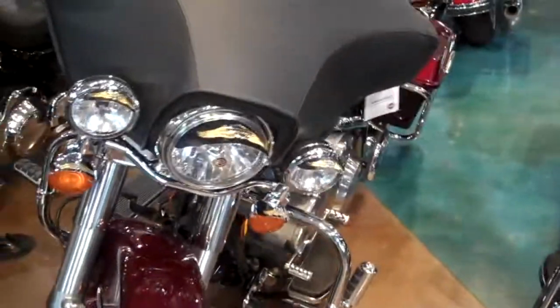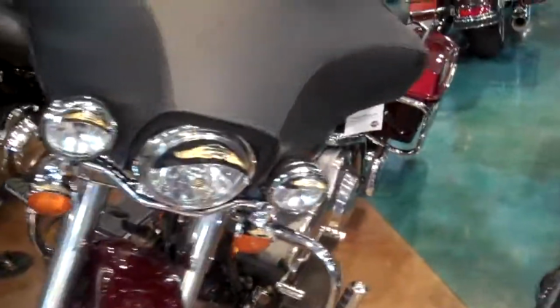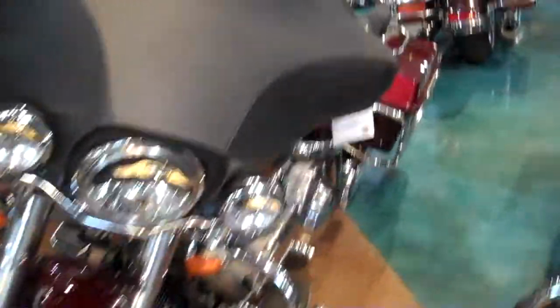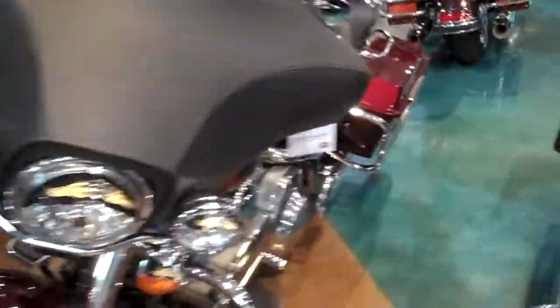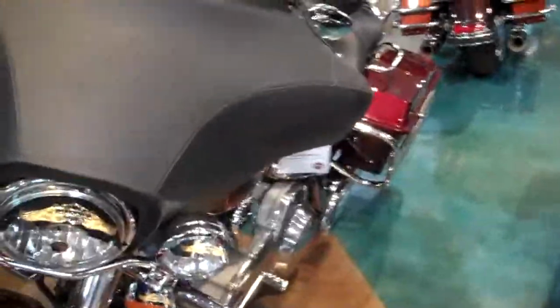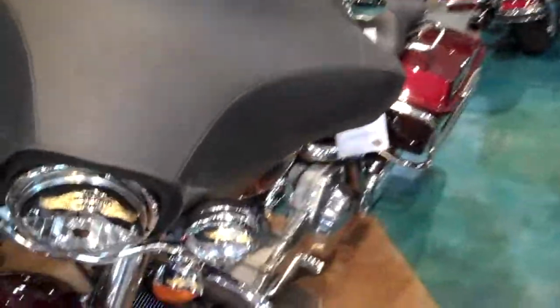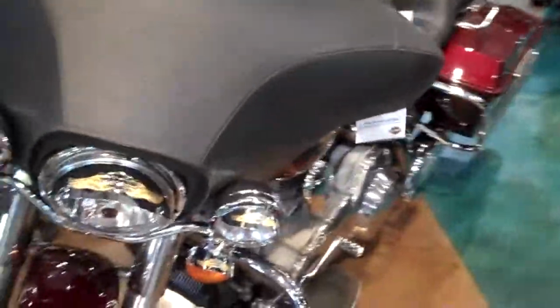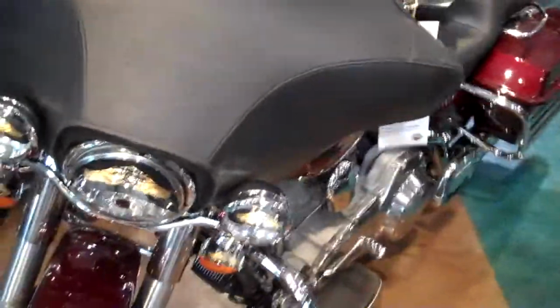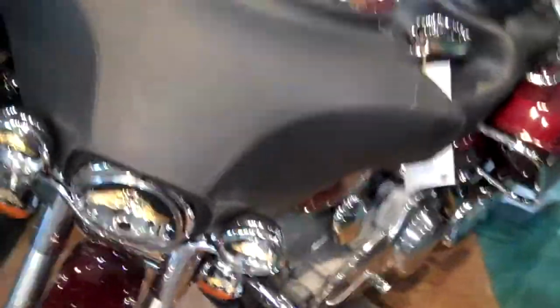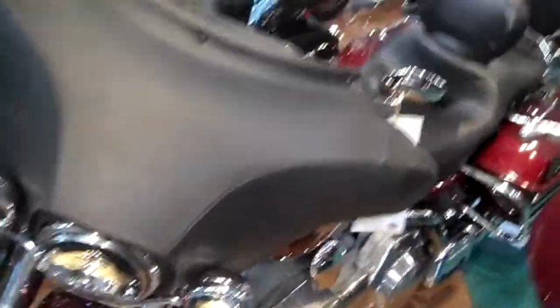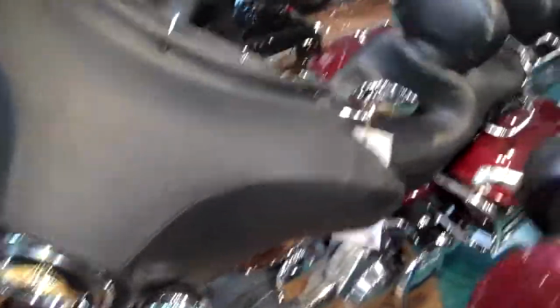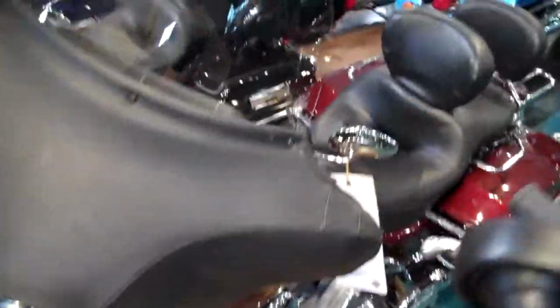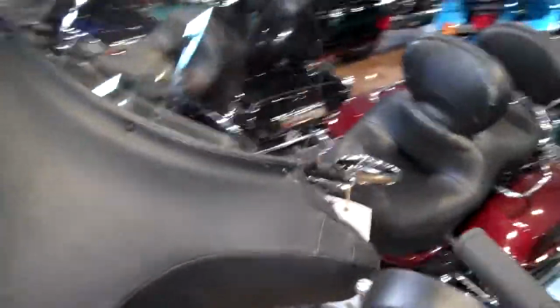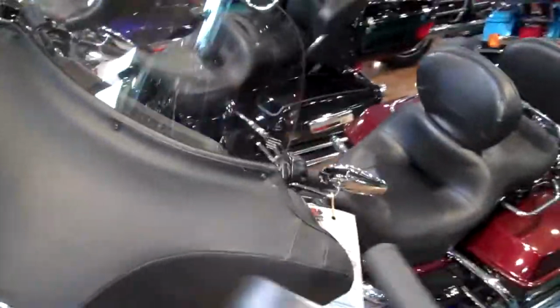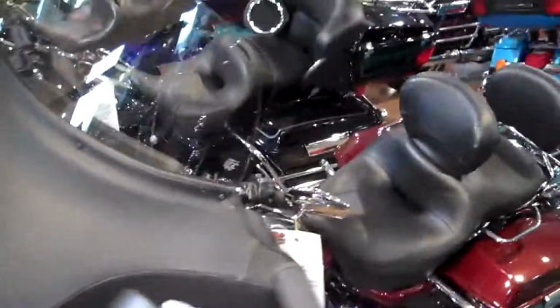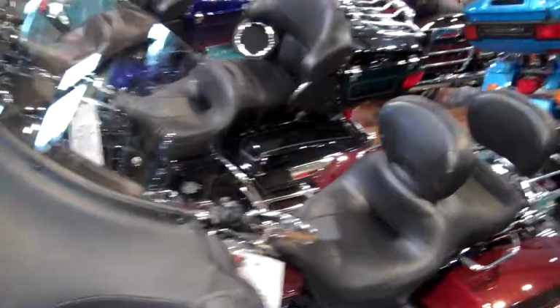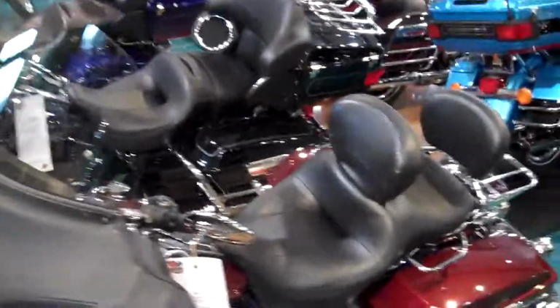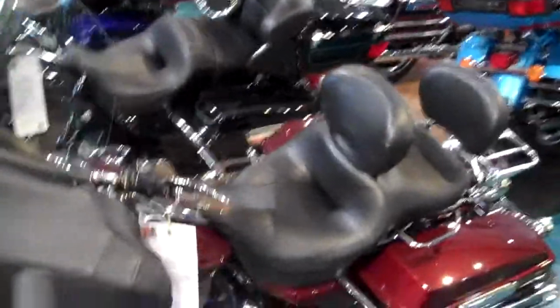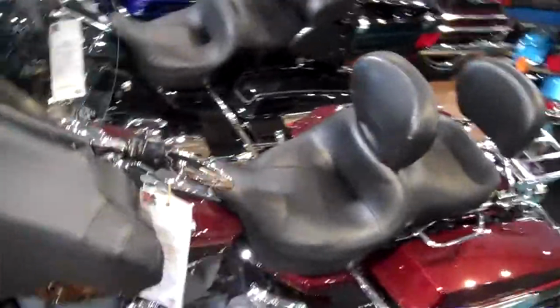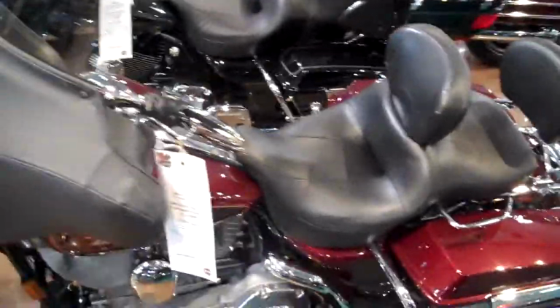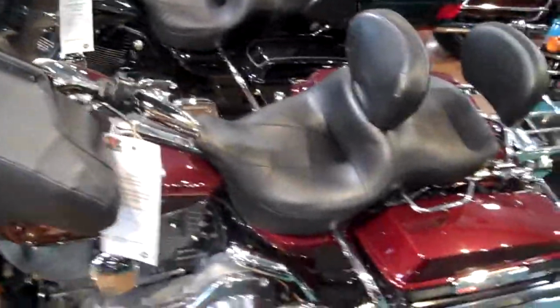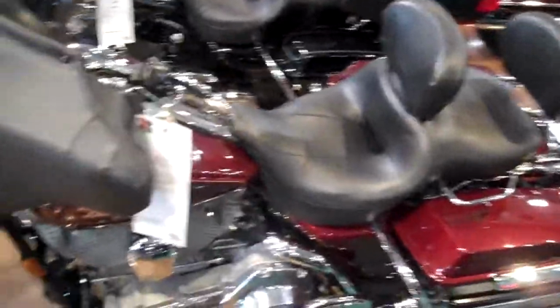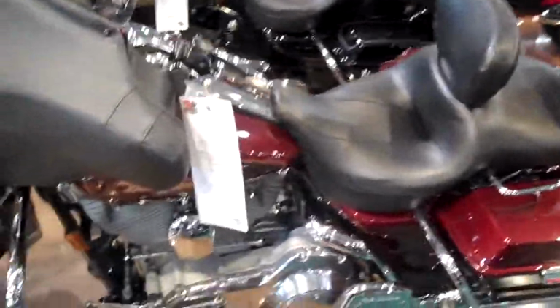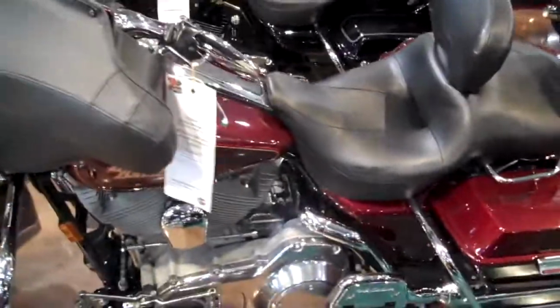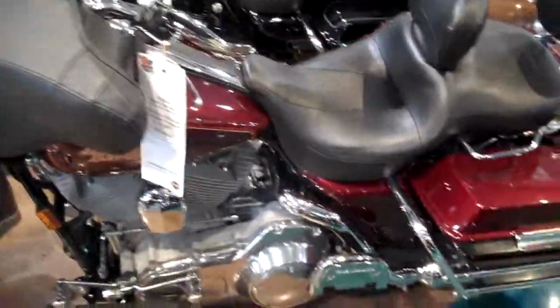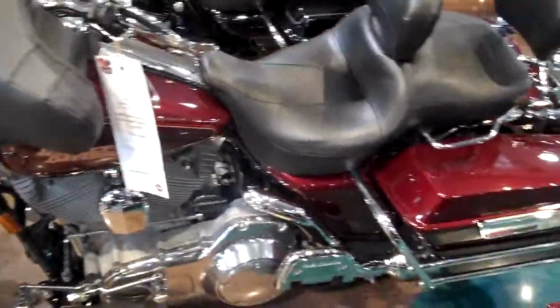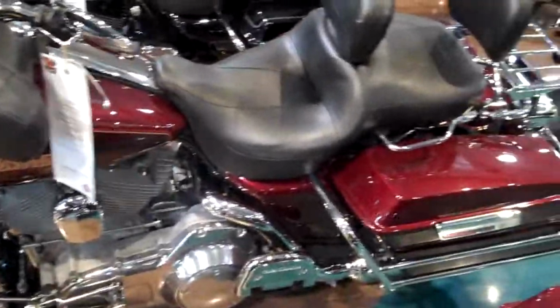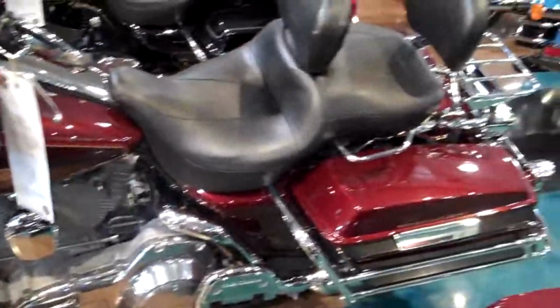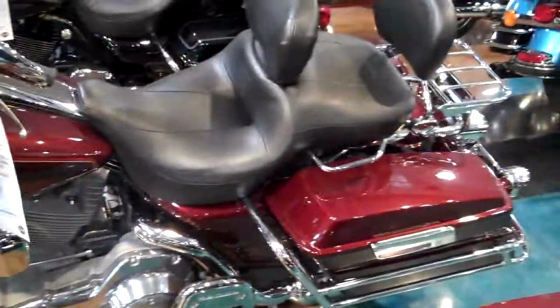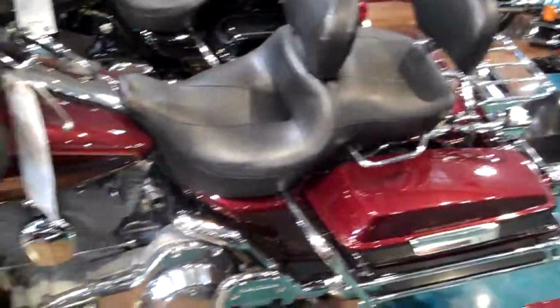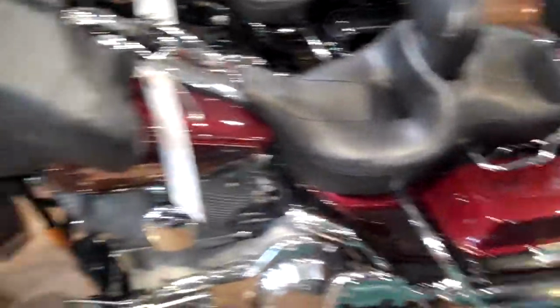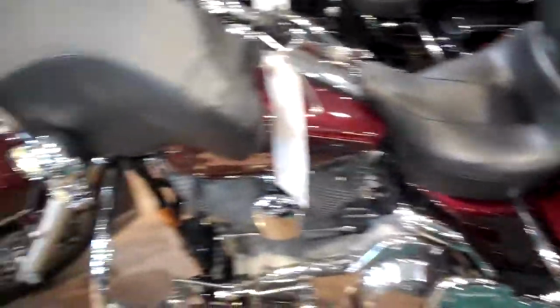You can see this bike in person at Wildcat Harley-Davidson here in London, Kentucky. Feel free to inquire about this bike at any of our Smoky Mountain Harley-Davidson dealerships.